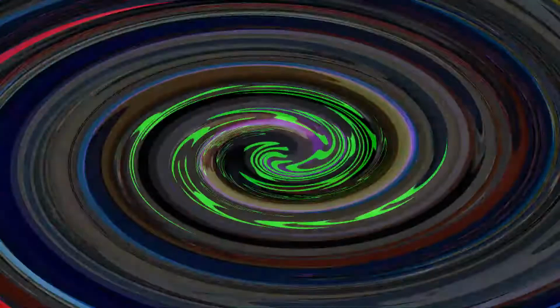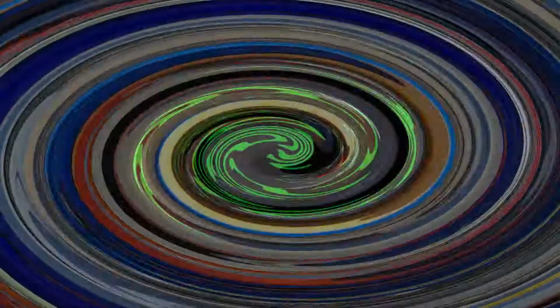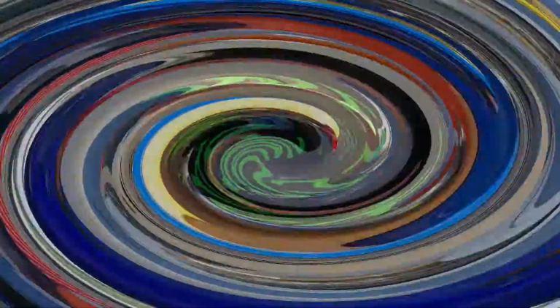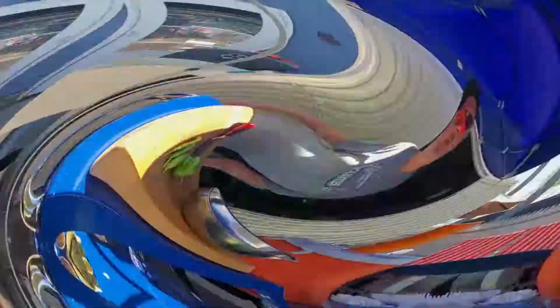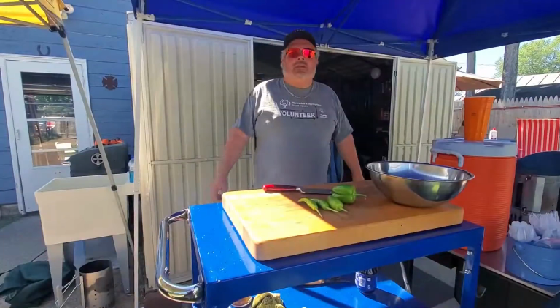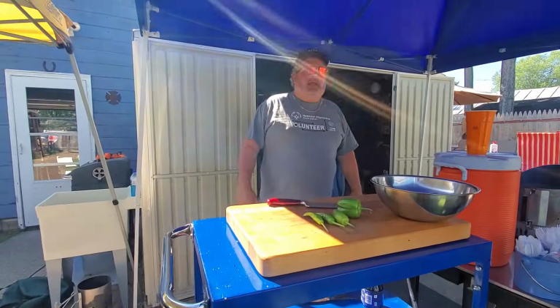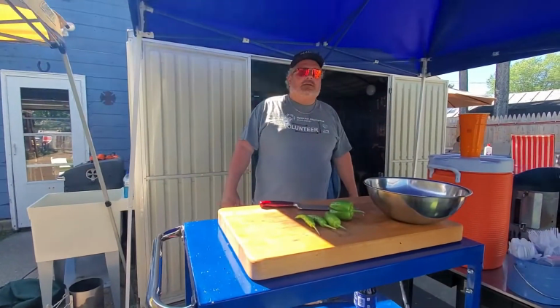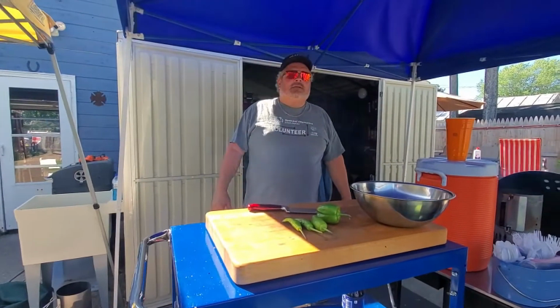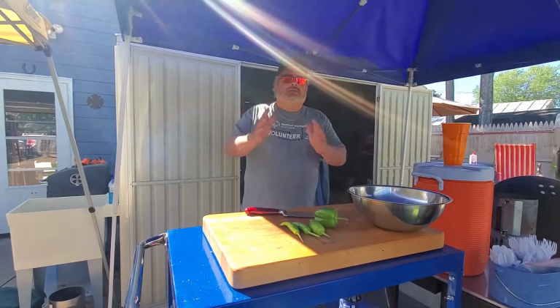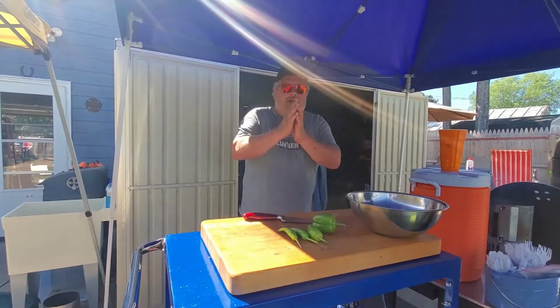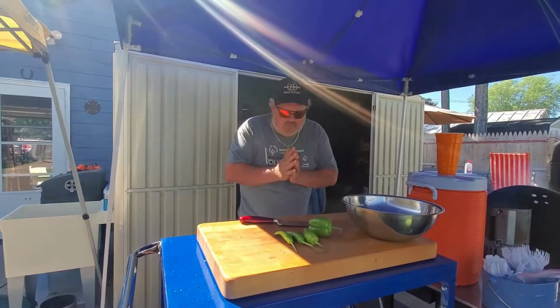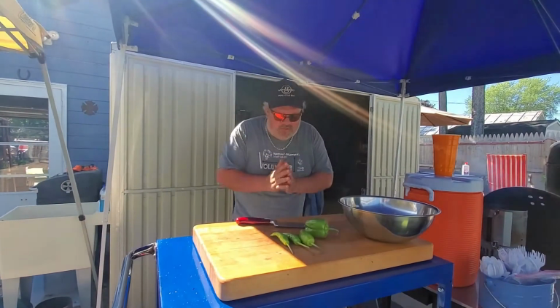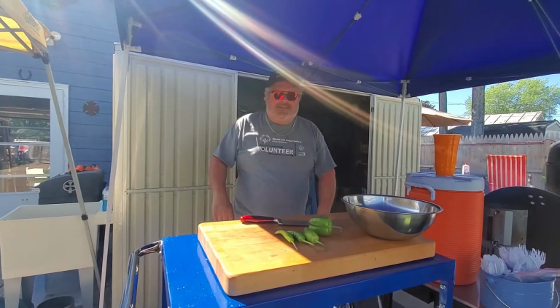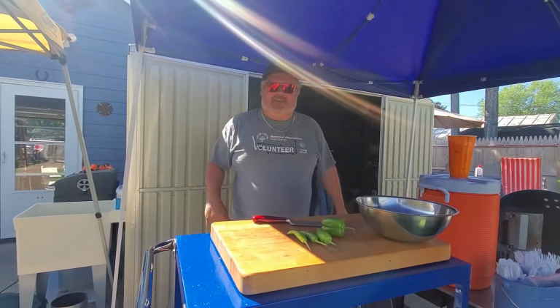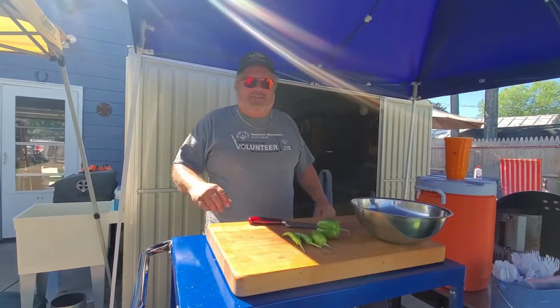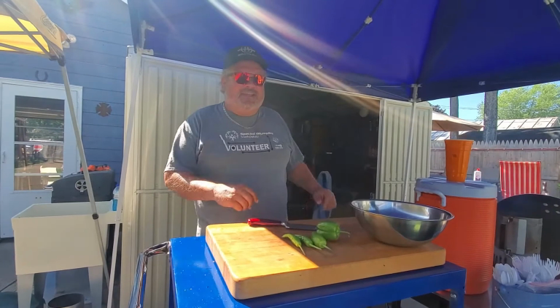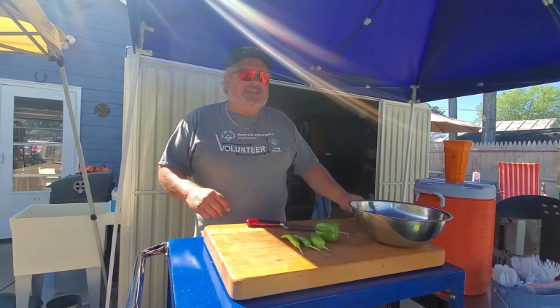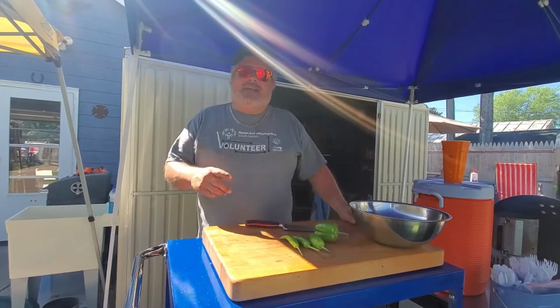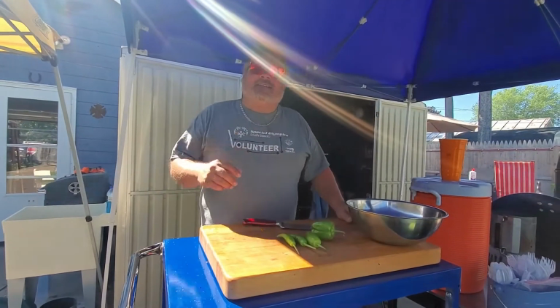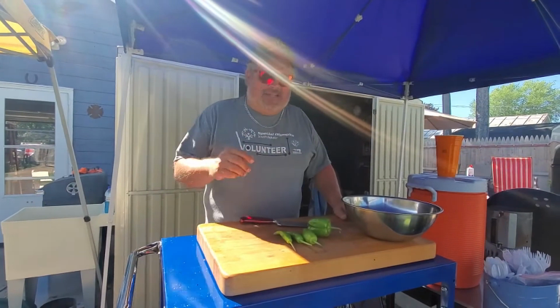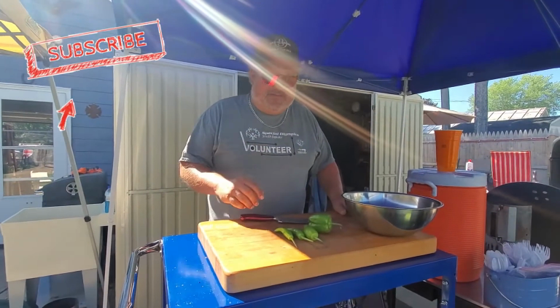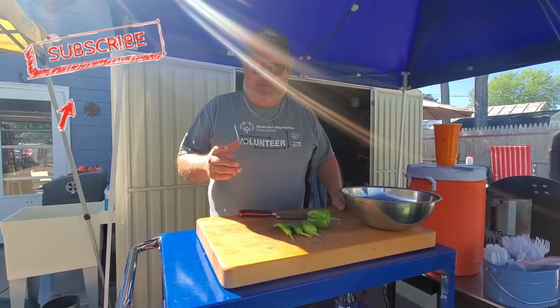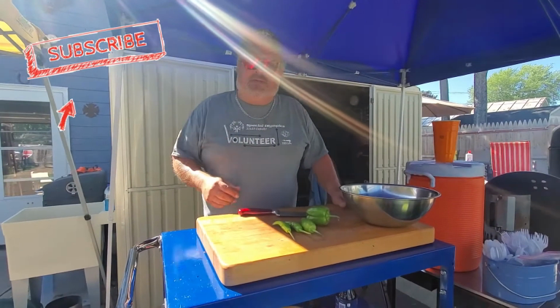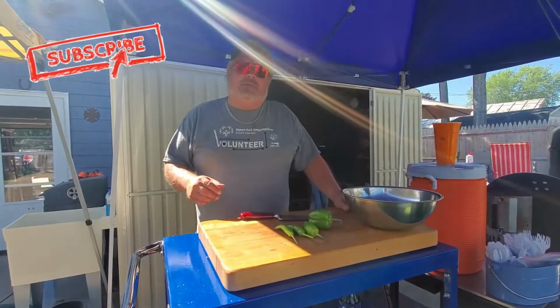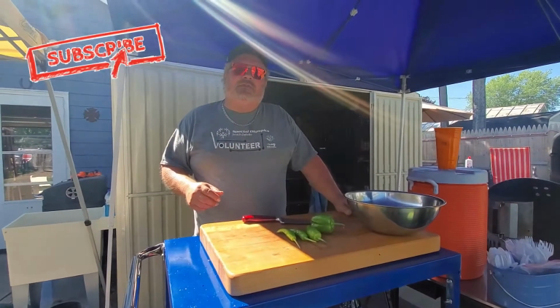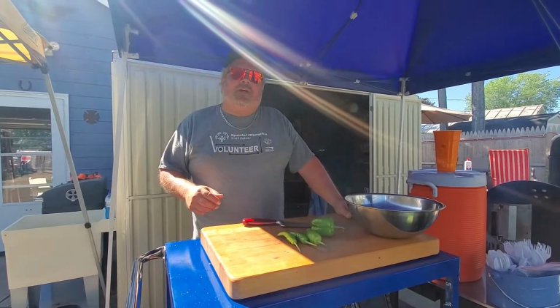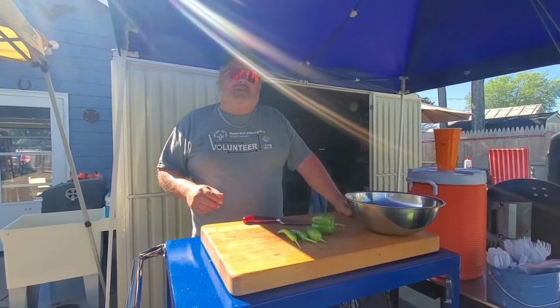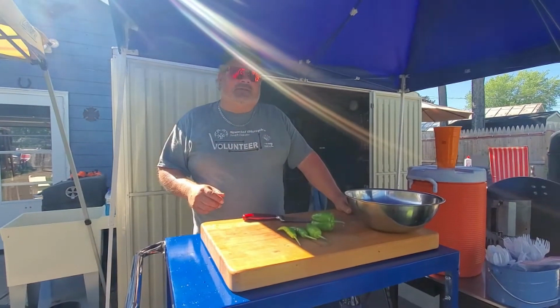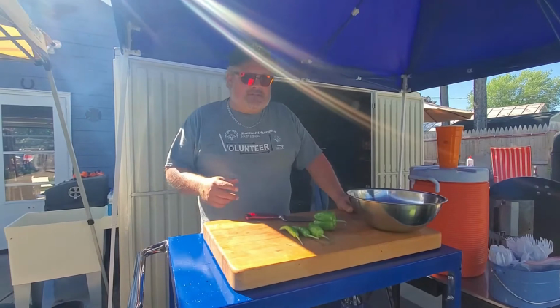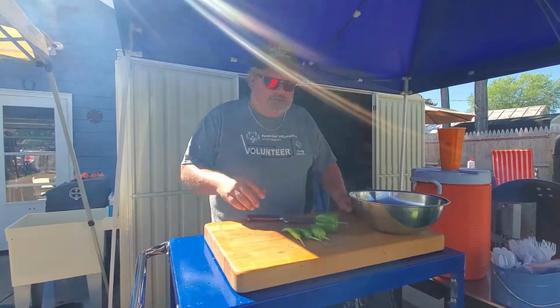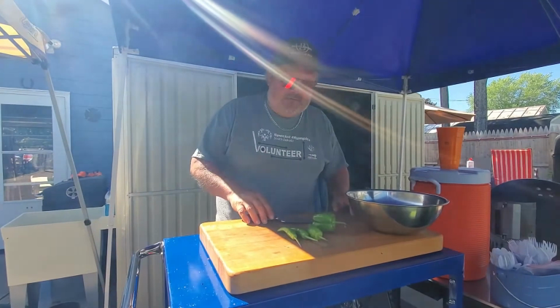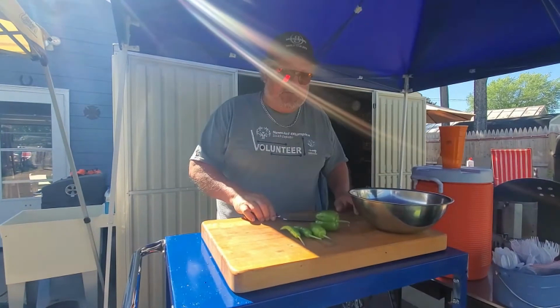Hey guys, Regular Guy Pain BQ — Baba Q — going to be here for you today. We're going to be doing a little bit of stir fry on the grill. Something a little different, something unusual.